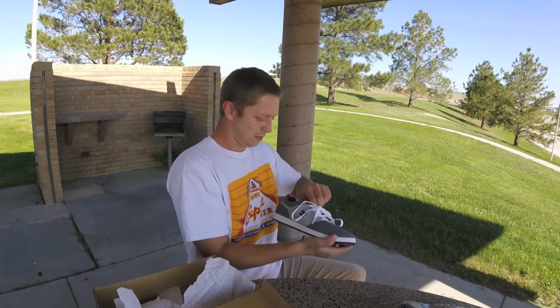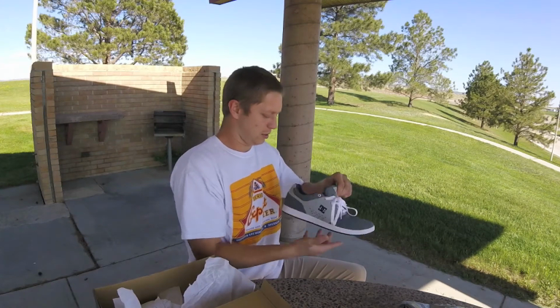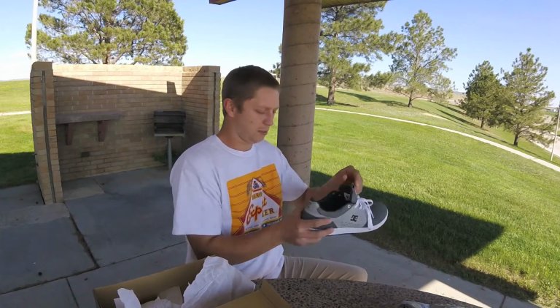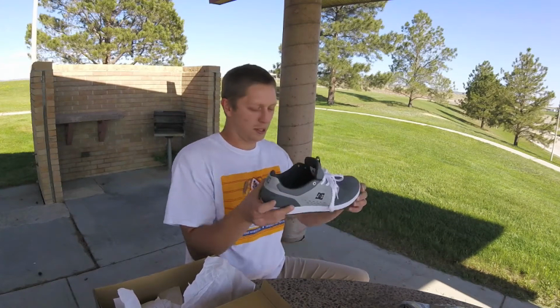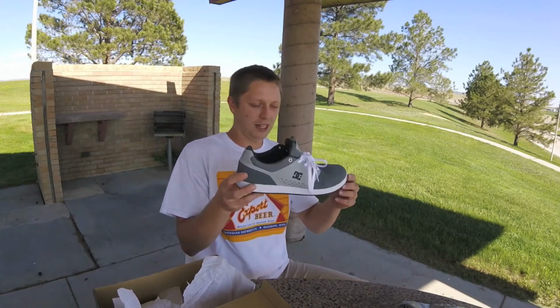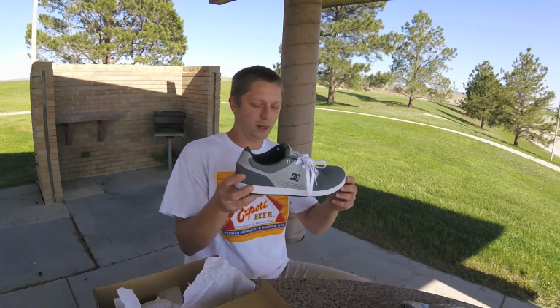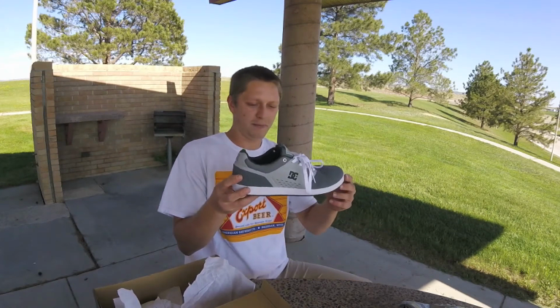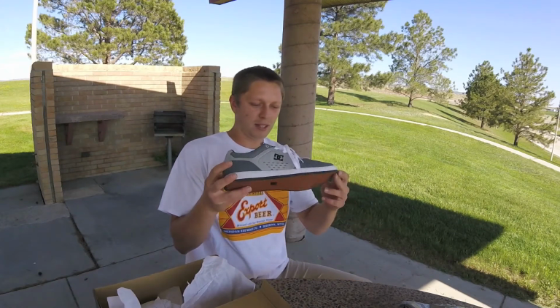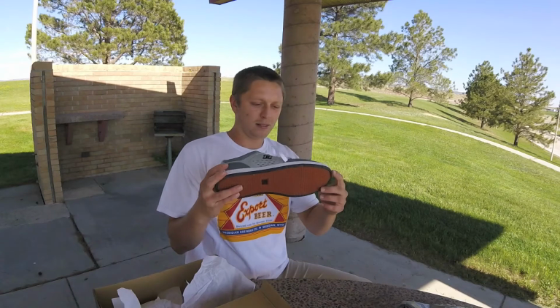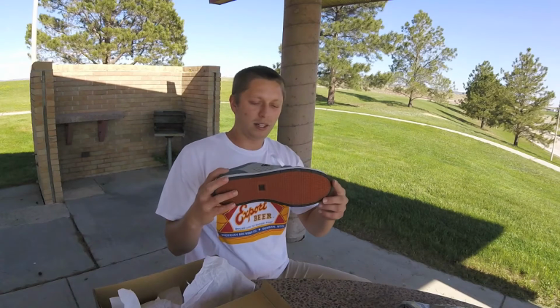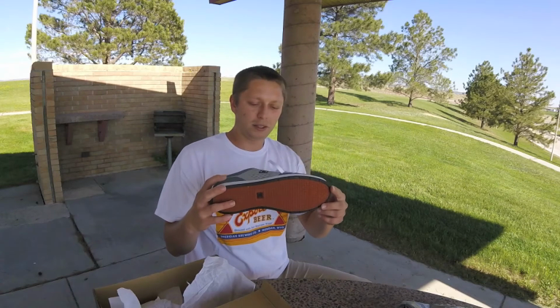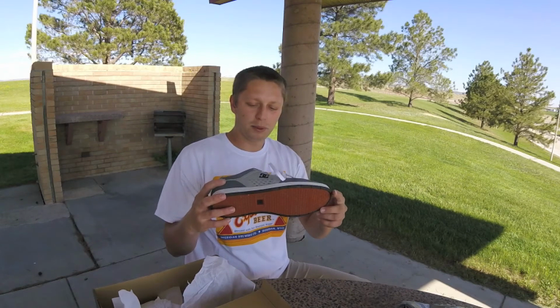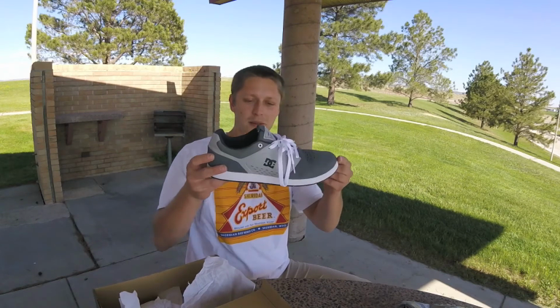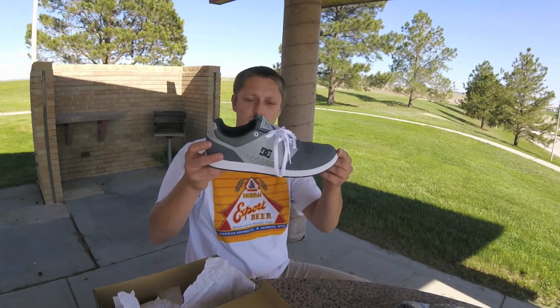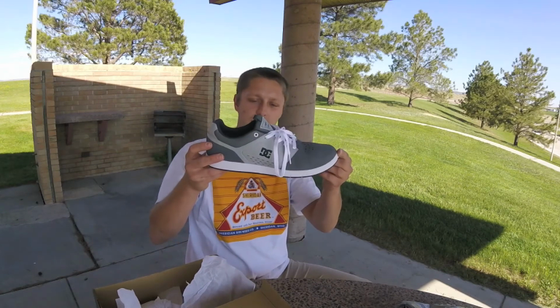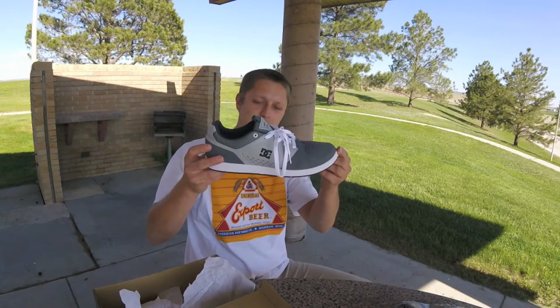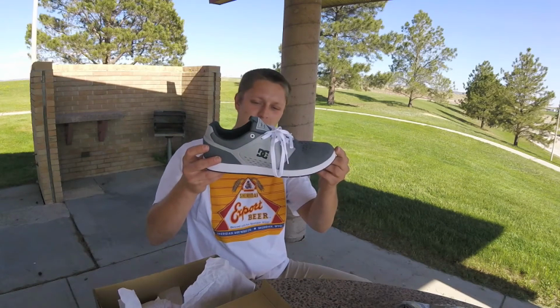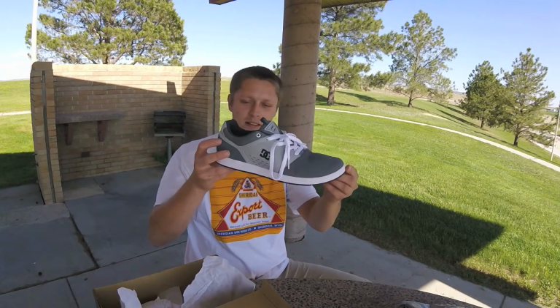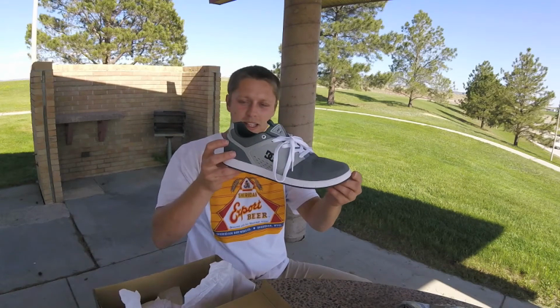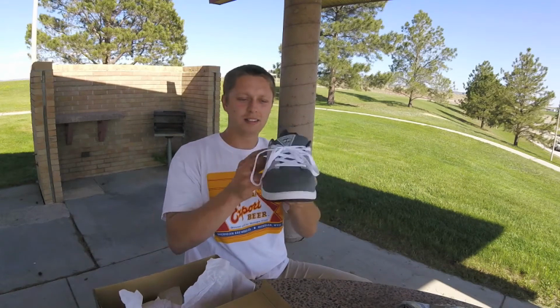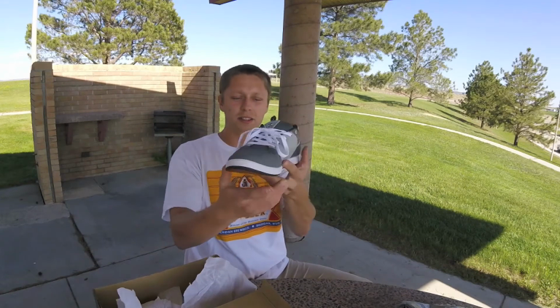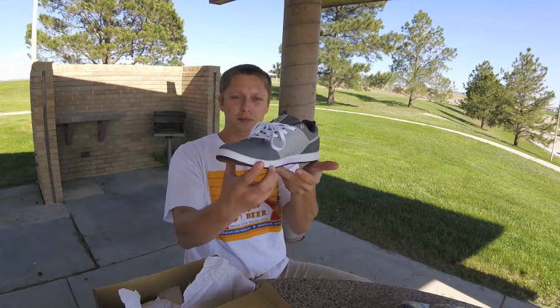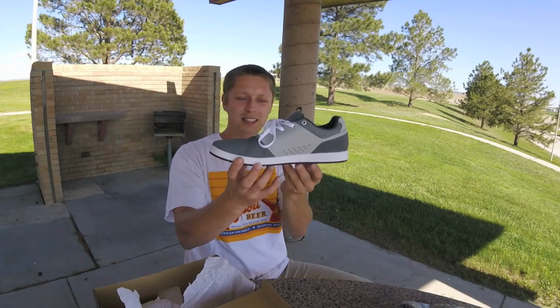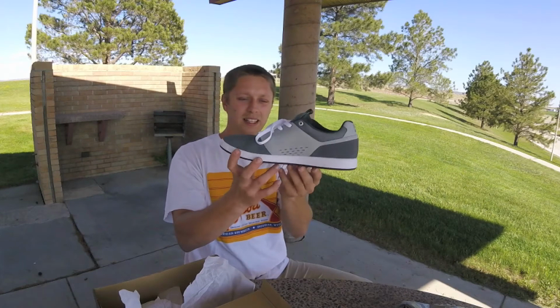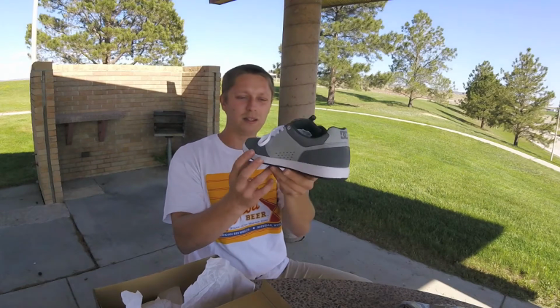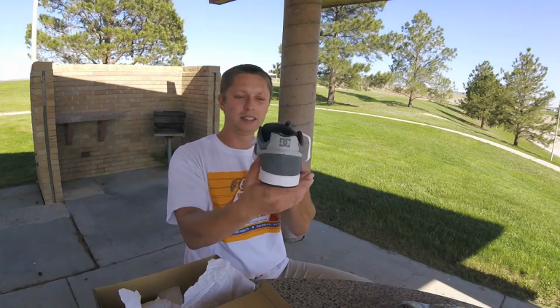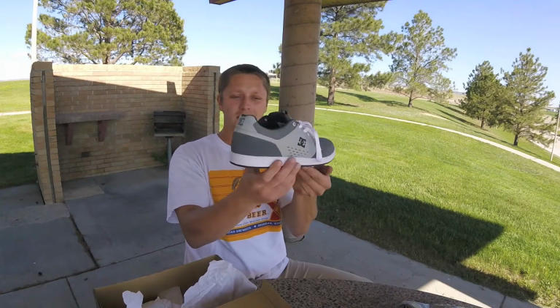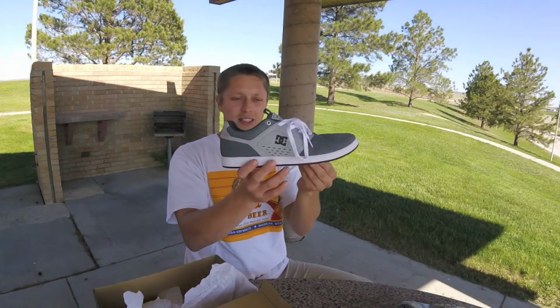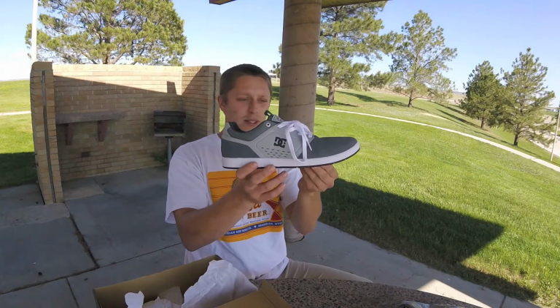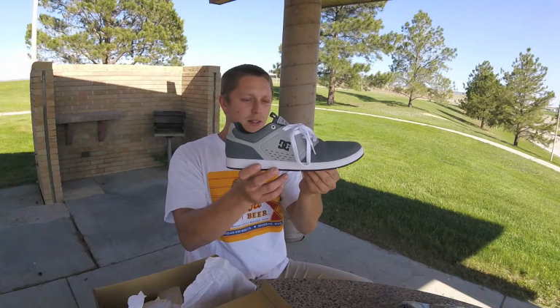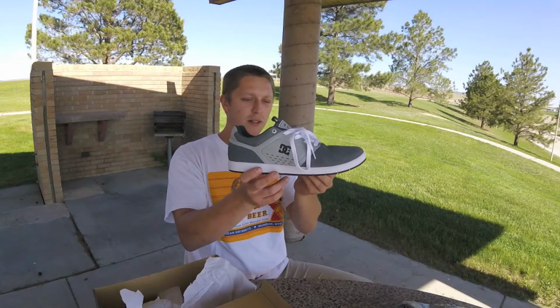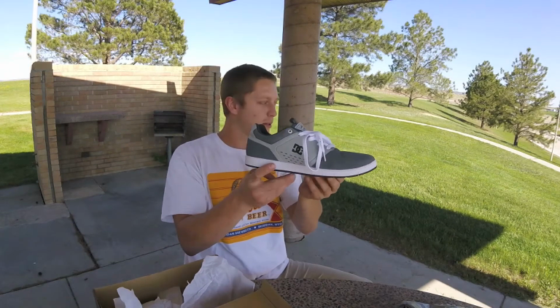Just a super lightweight, very functional, fresh clean styling — a great looking shoe from DC, as always, thanks to the mind of Chris Cole.